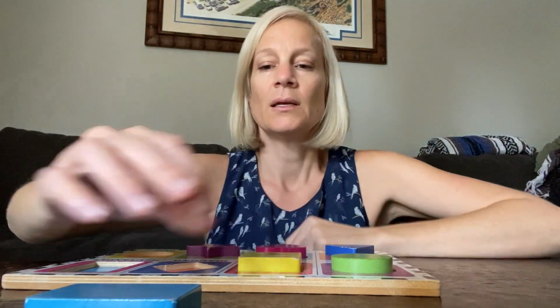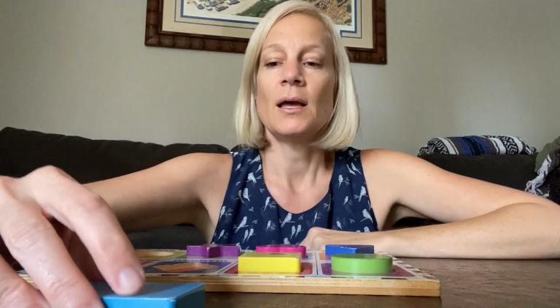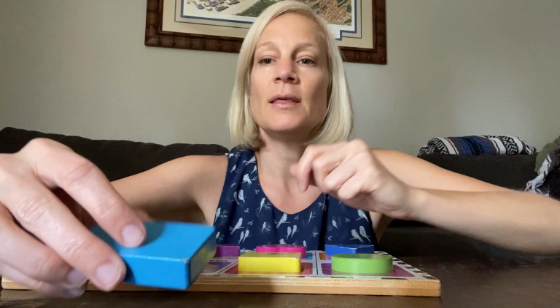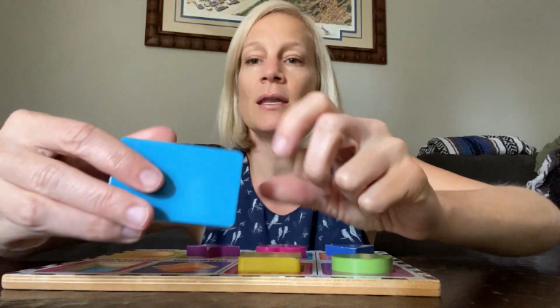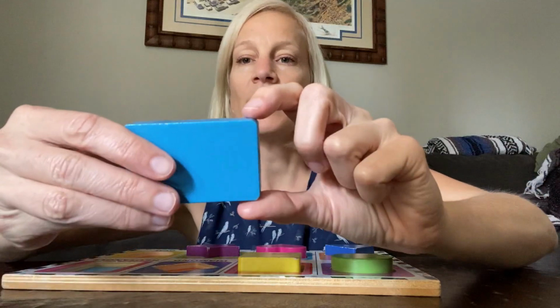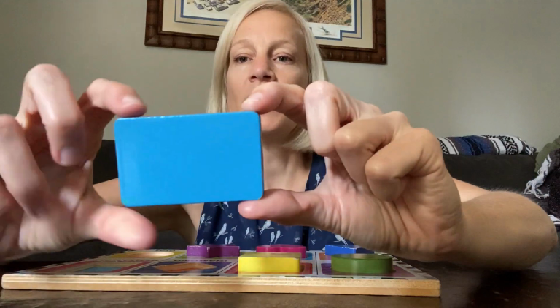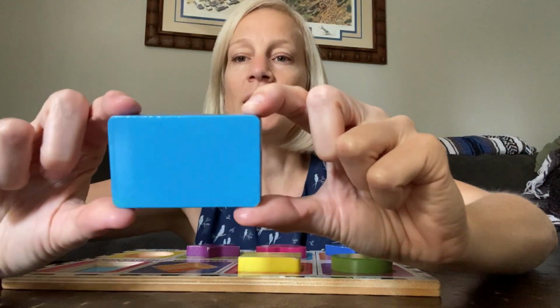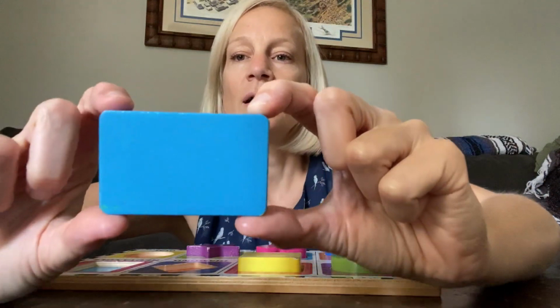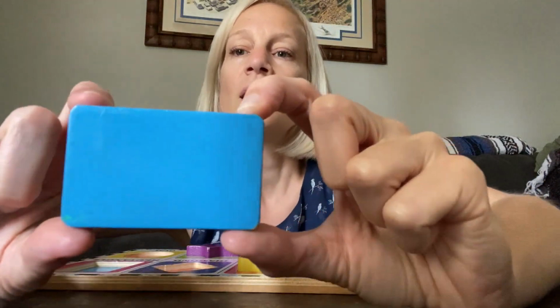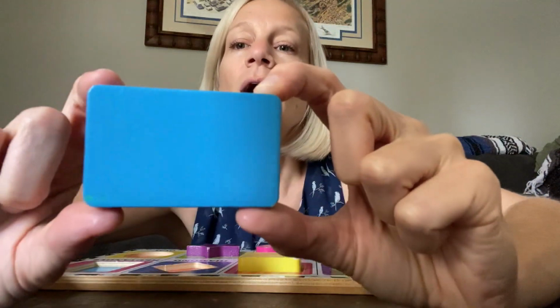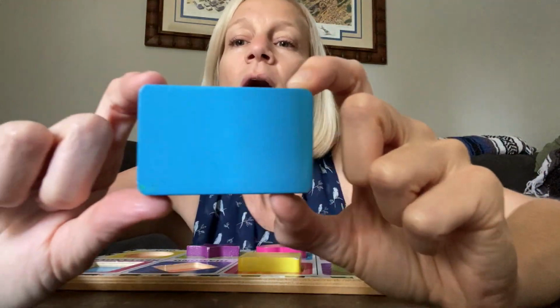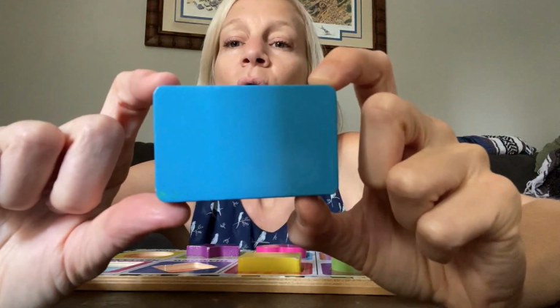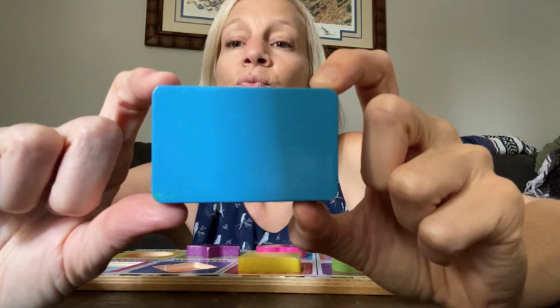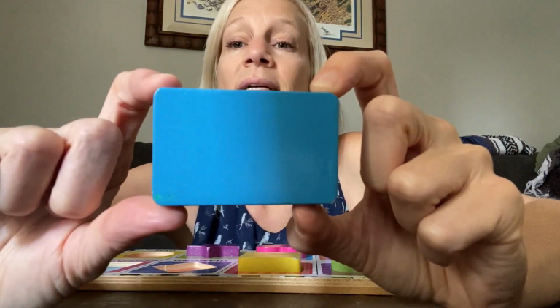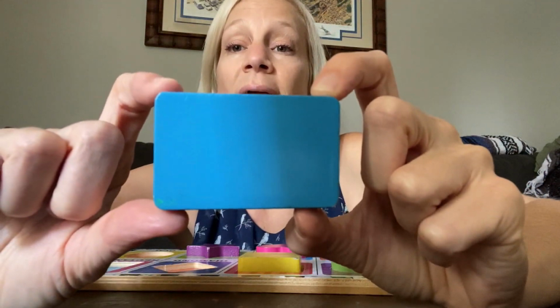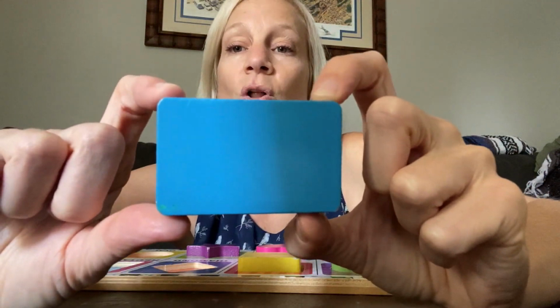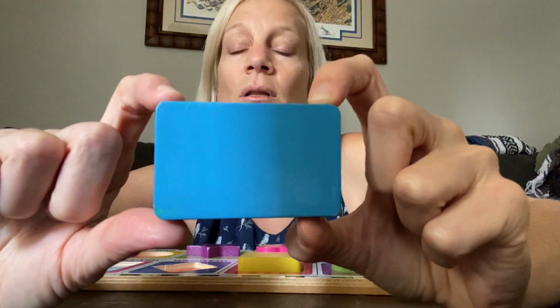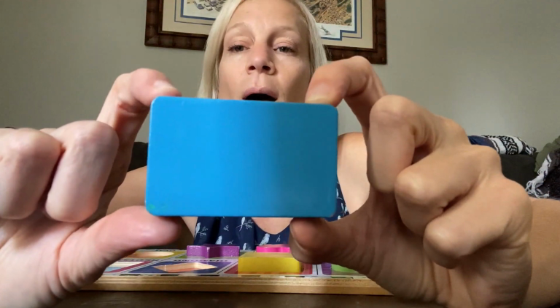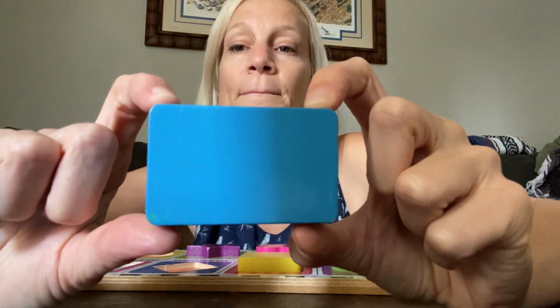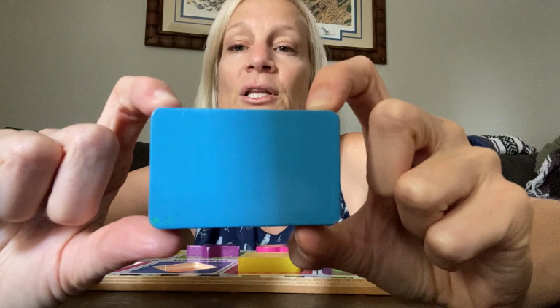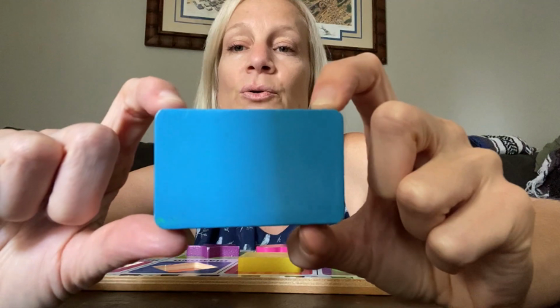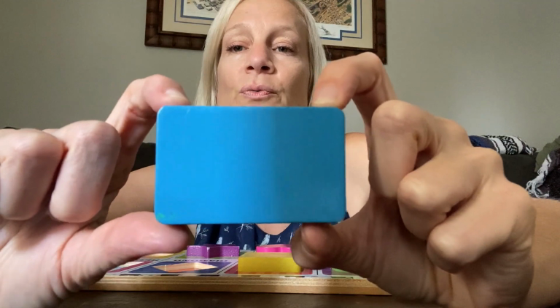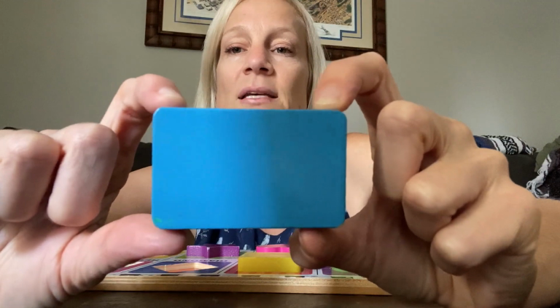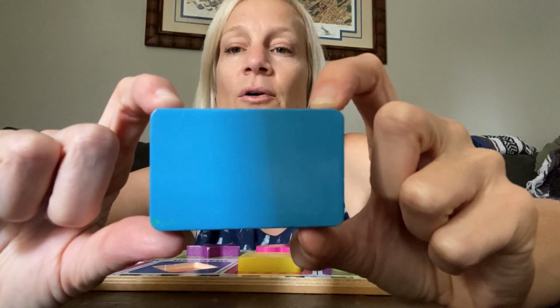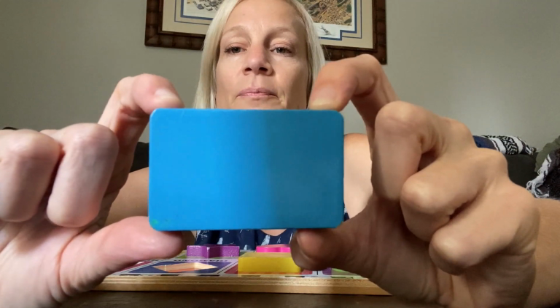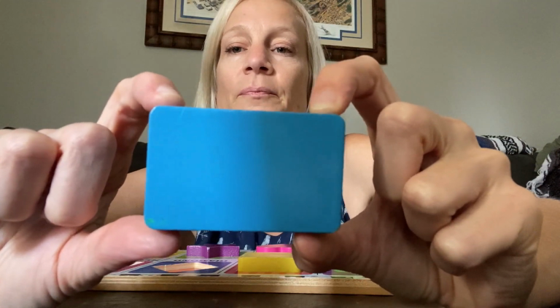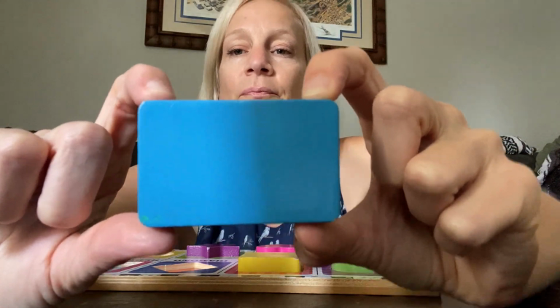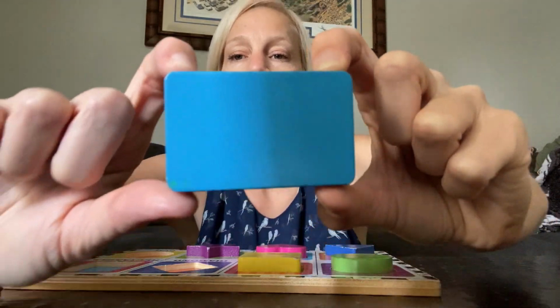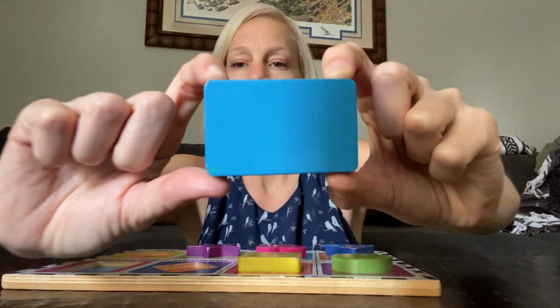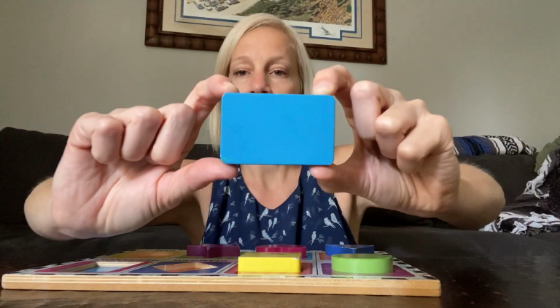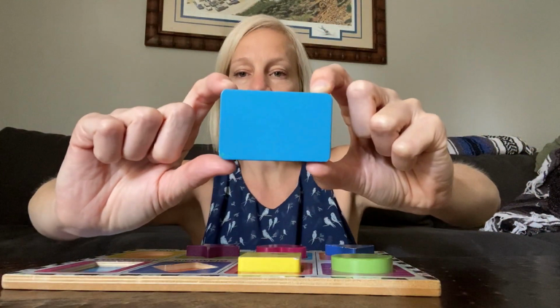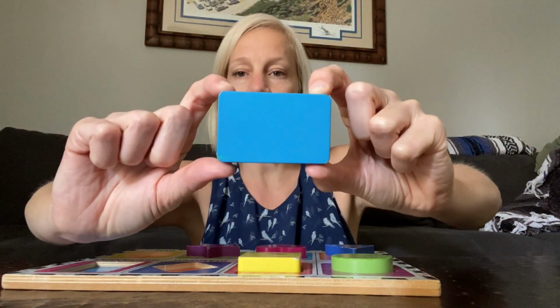And then I have a rectangle. Blue rectangle. Rectangle.